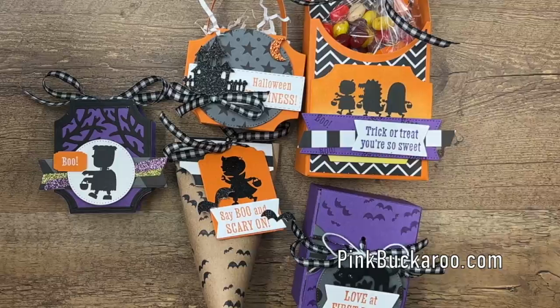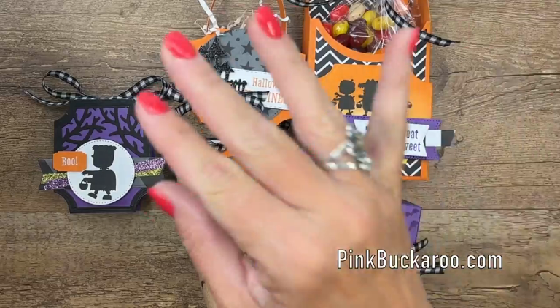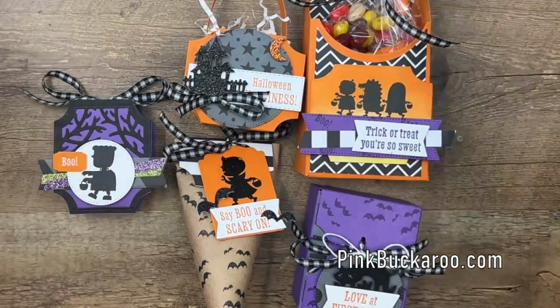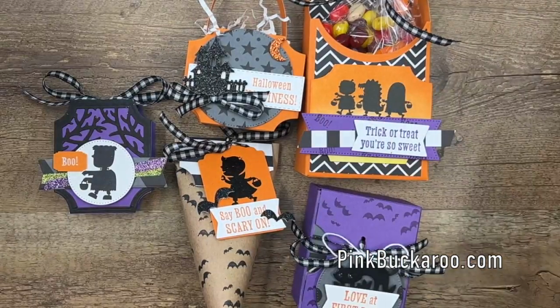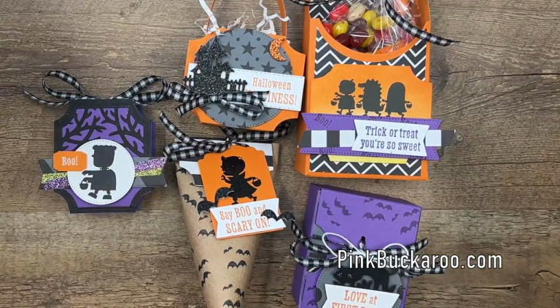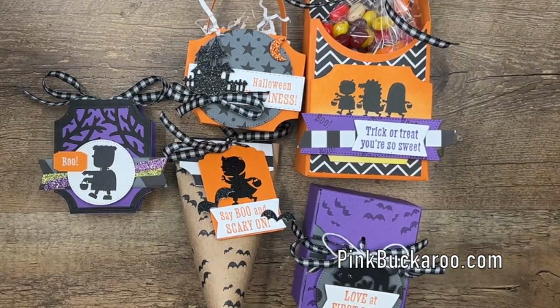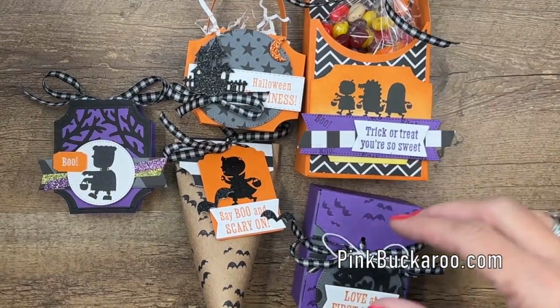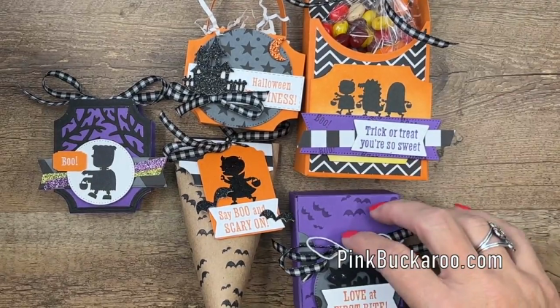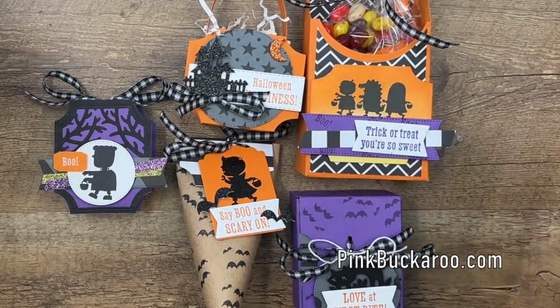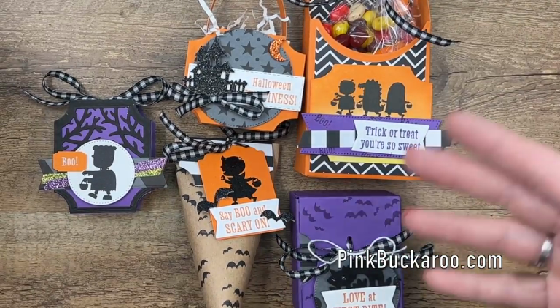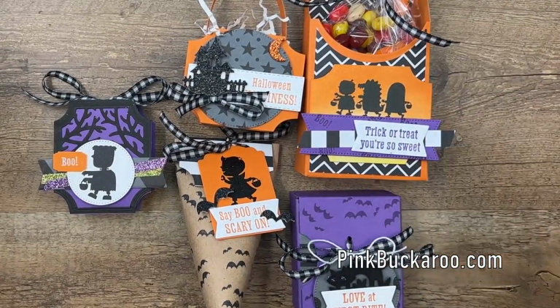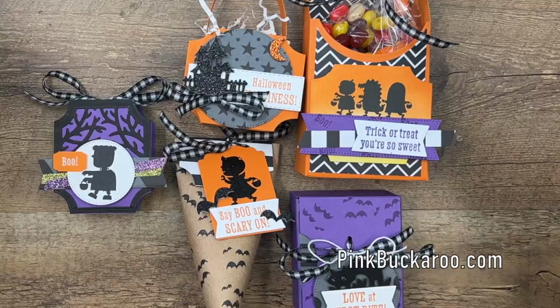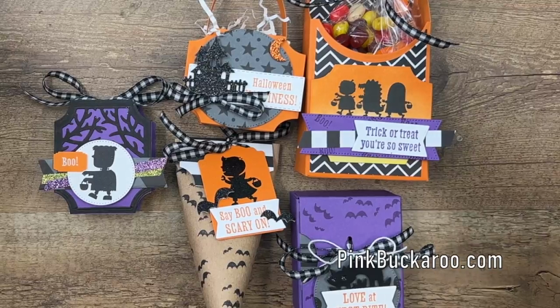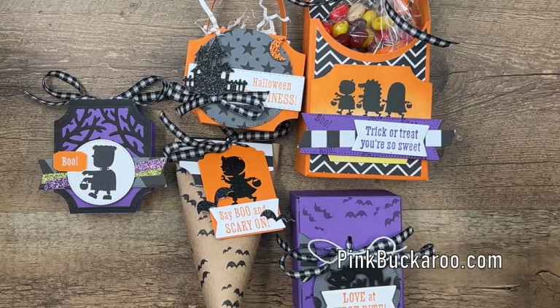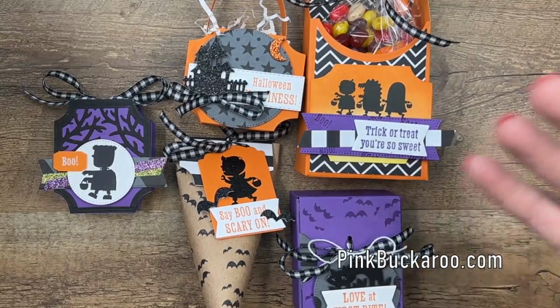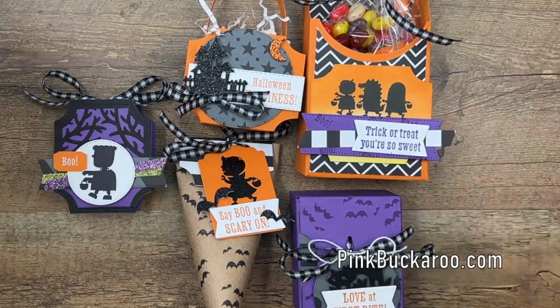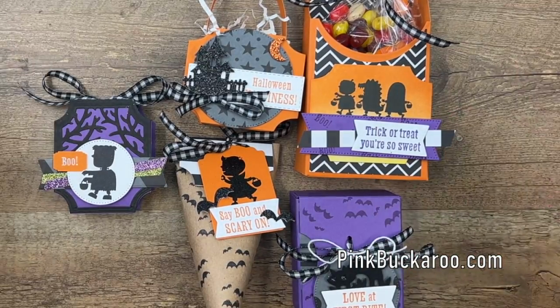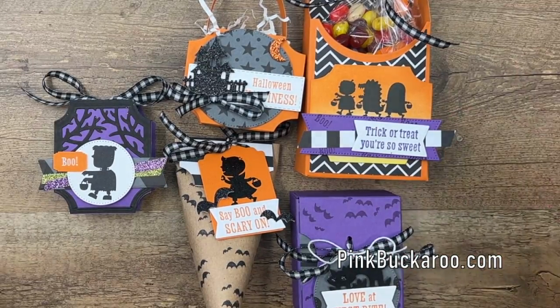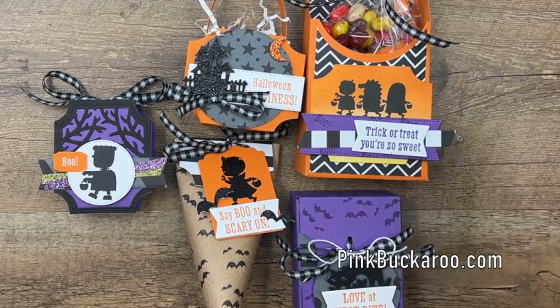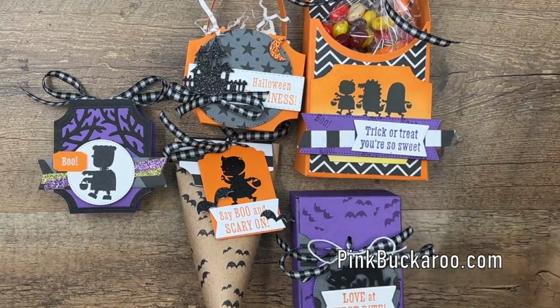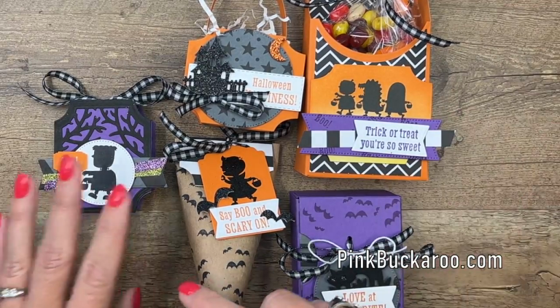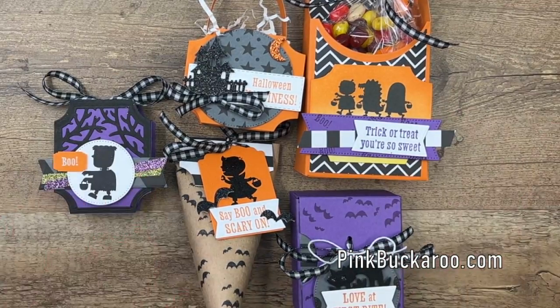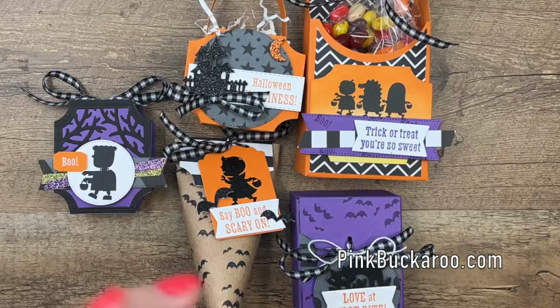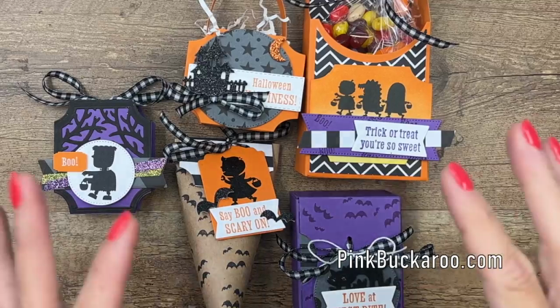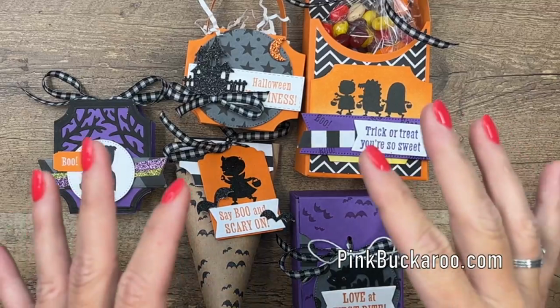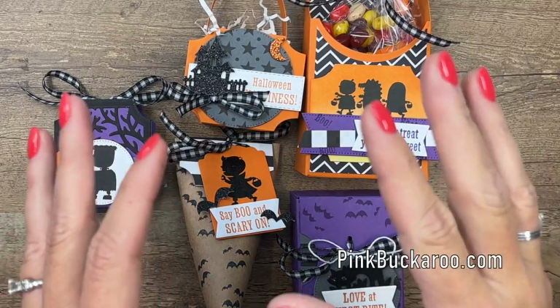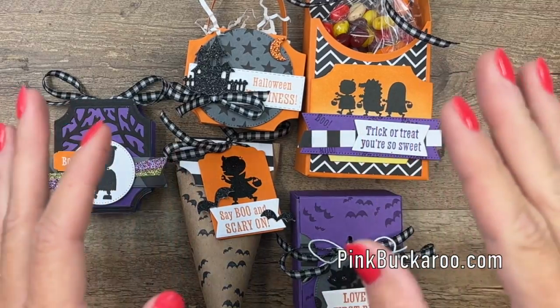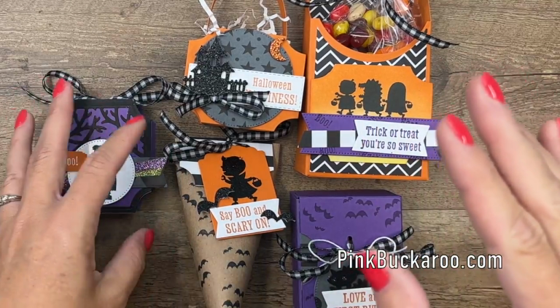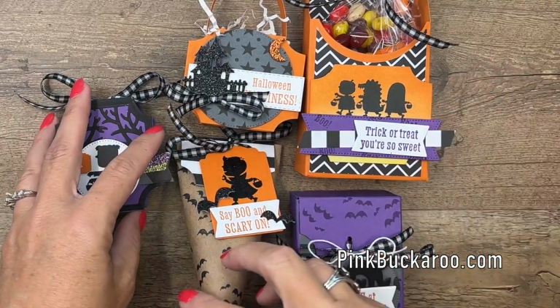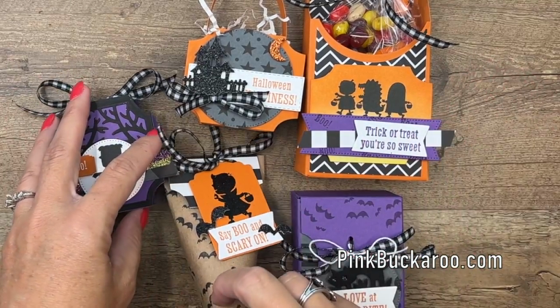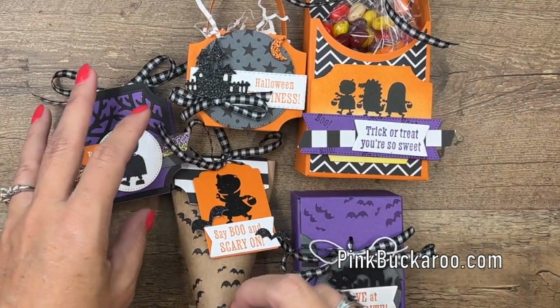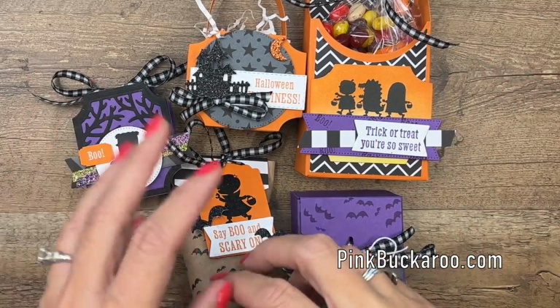Each treat isn't for a specific candy — you can put whatever you want in it. Great for Halloween trick-or-treaters, great for your kids, great for teachers, wherever you want to send them. The Class to Go is a class kit that is delivered right to your mailbox.